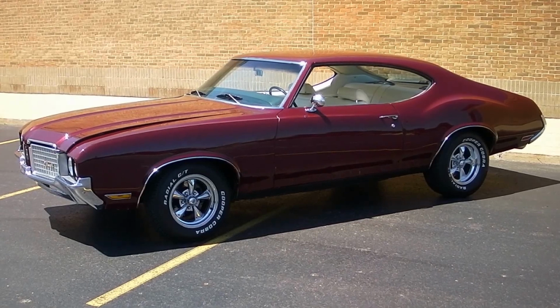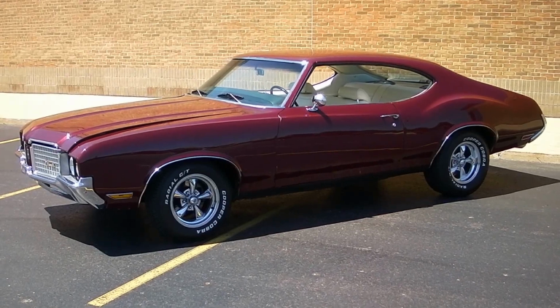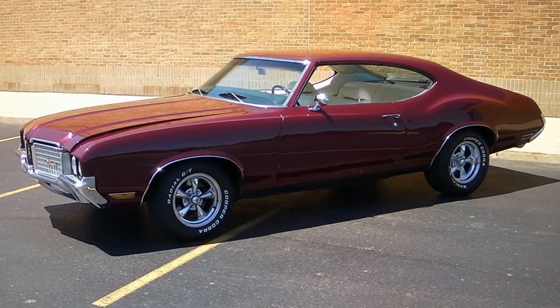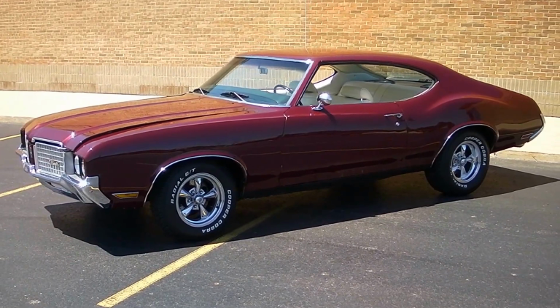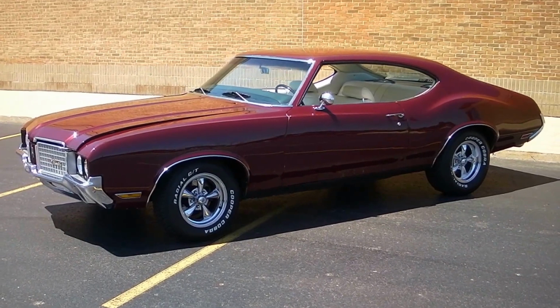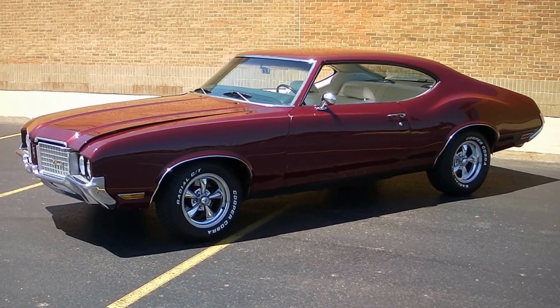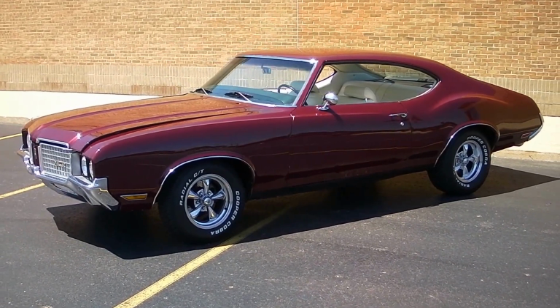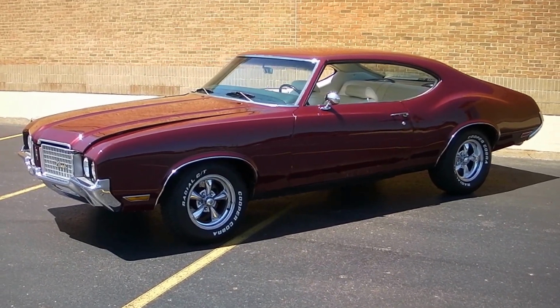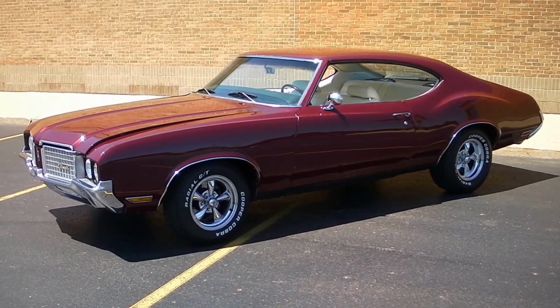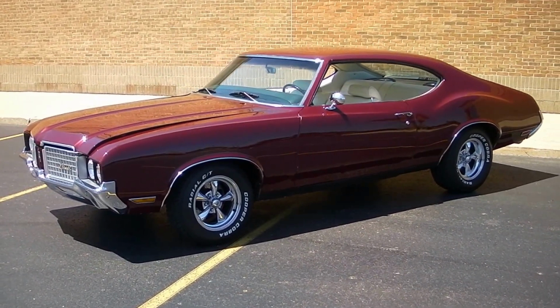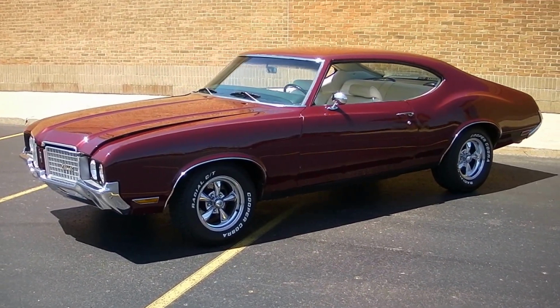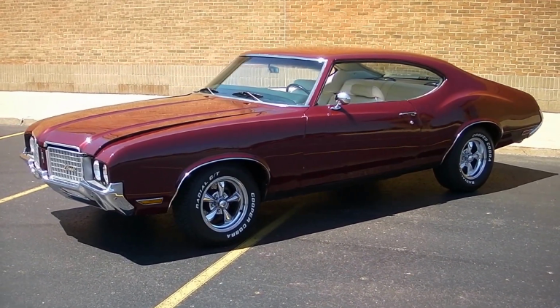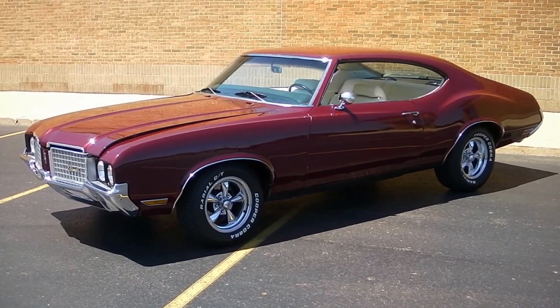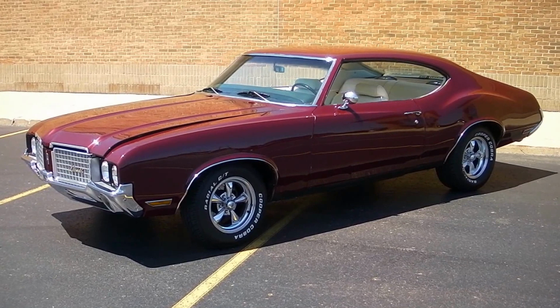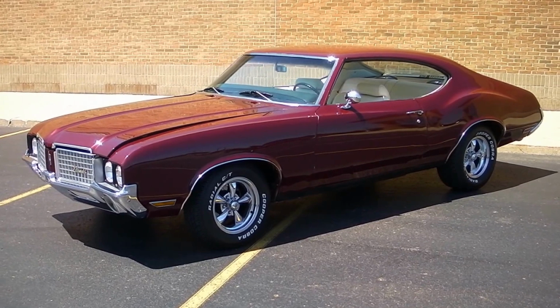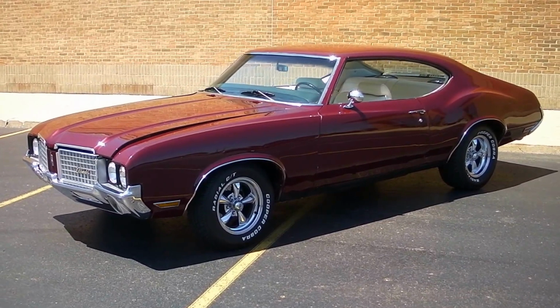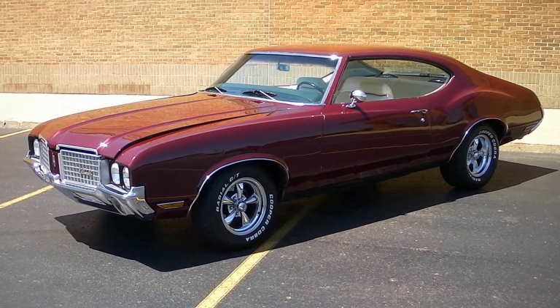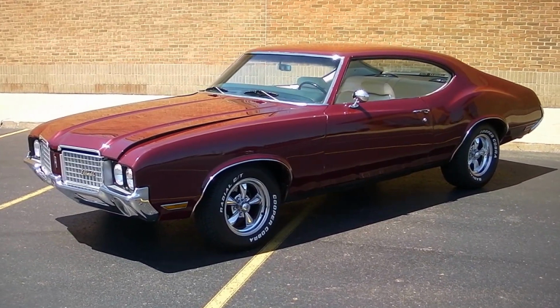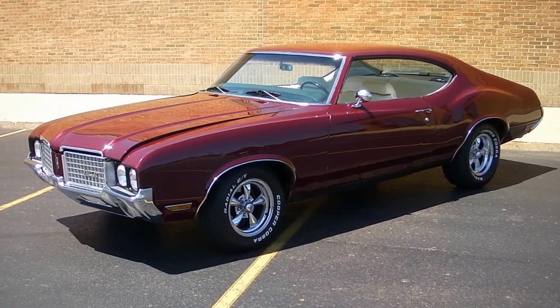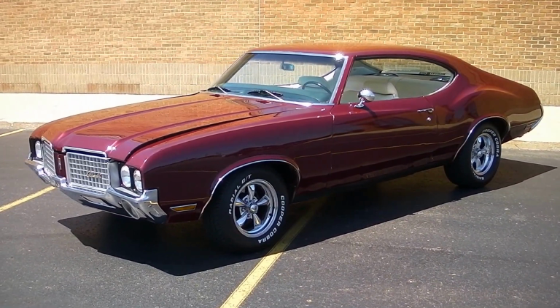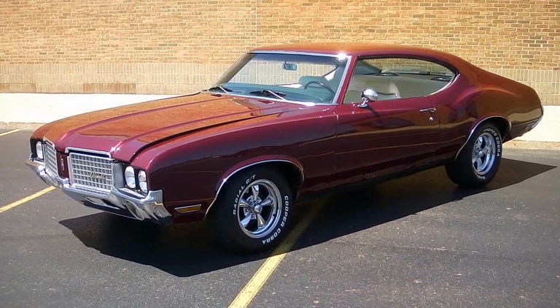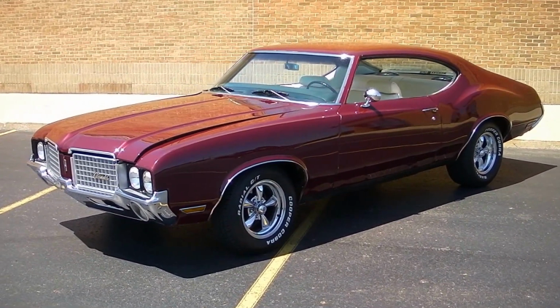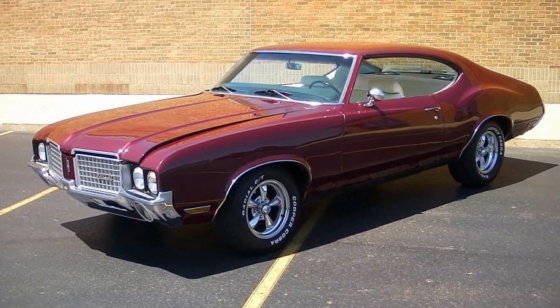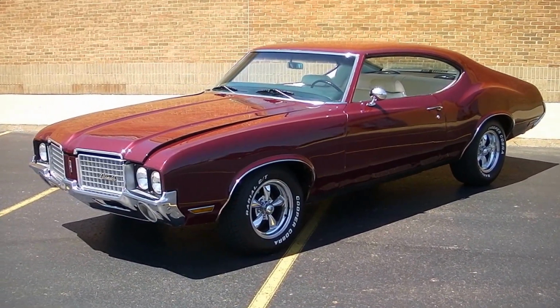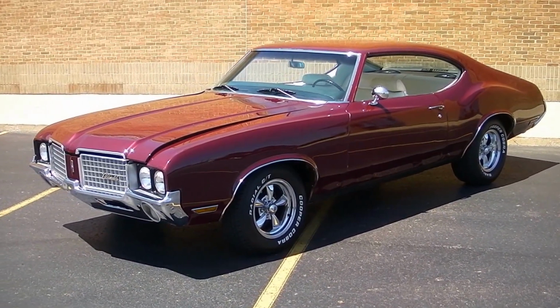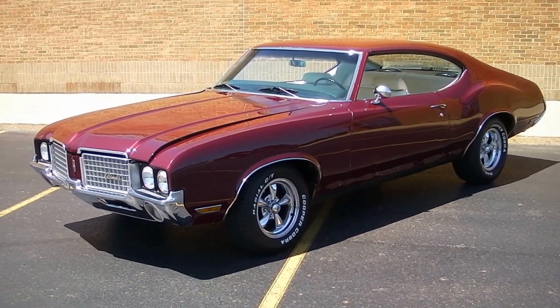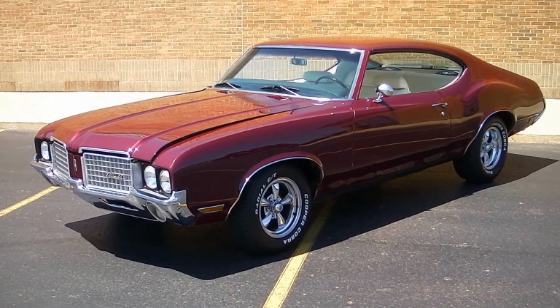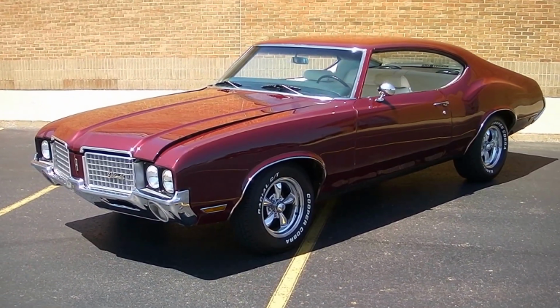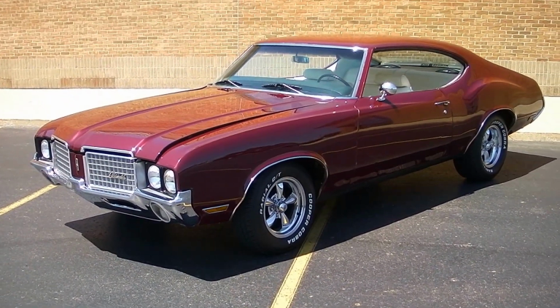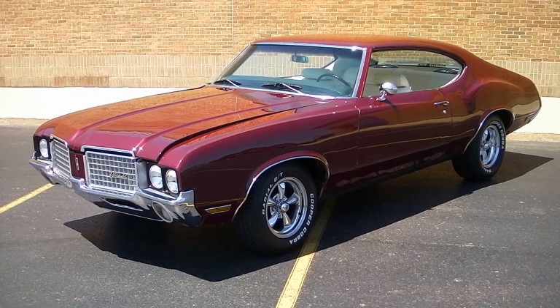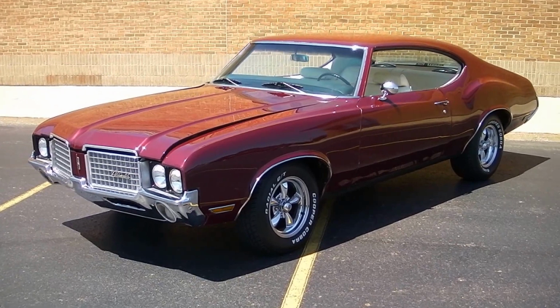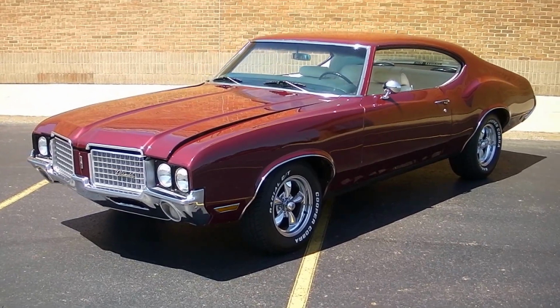Hello everyone, David here at Showdown Auto. I'm going to do a quick little walk around for you. We just got this car in this morning — a 1972 Cutlass. A beautiful car.